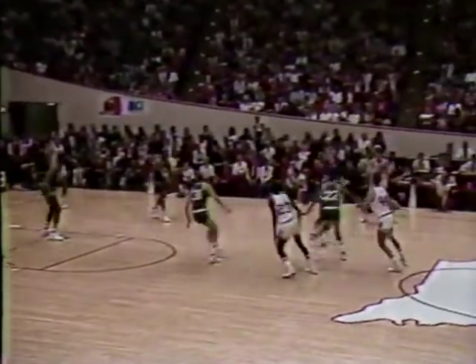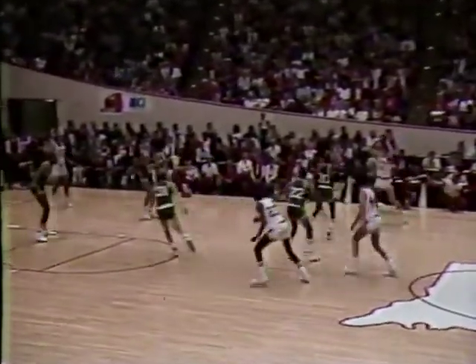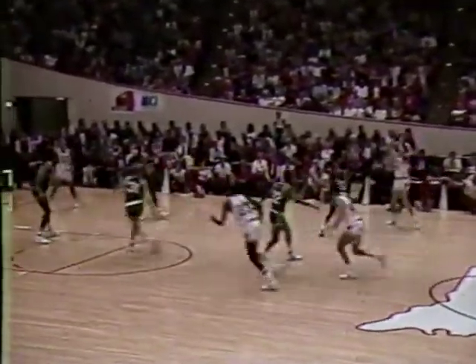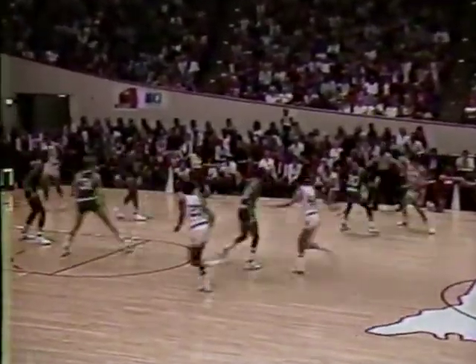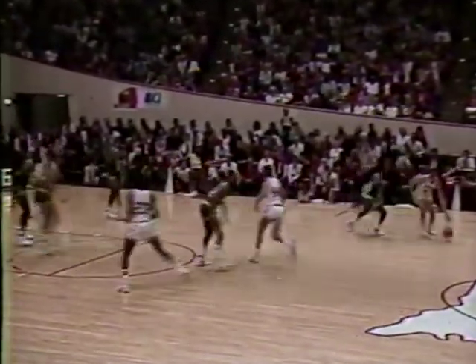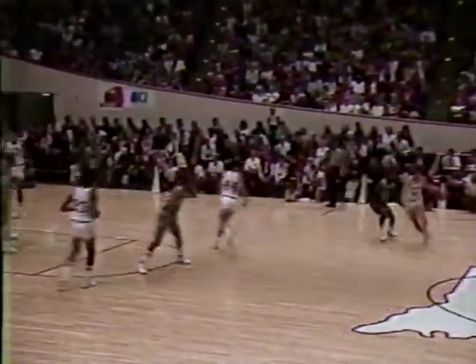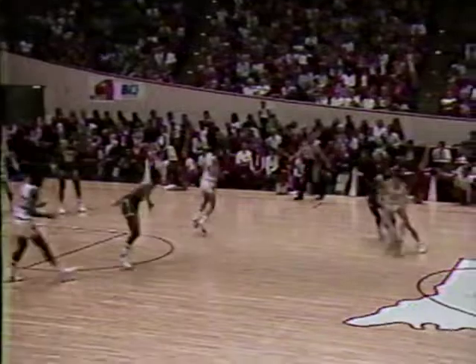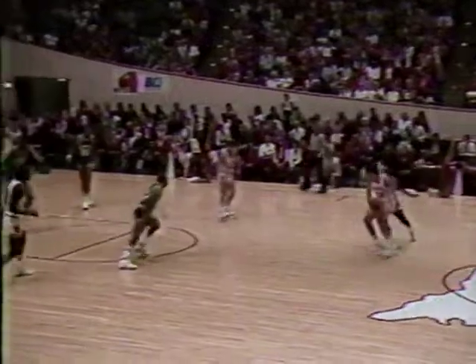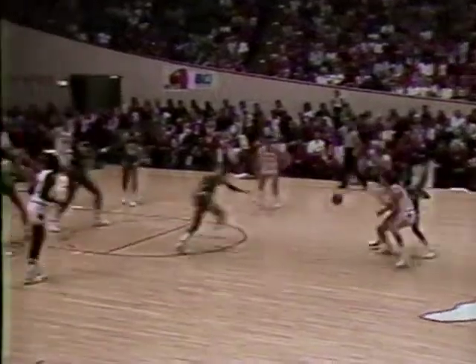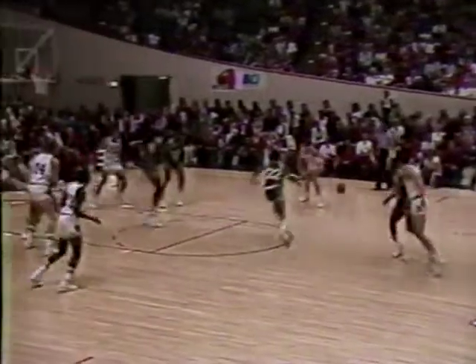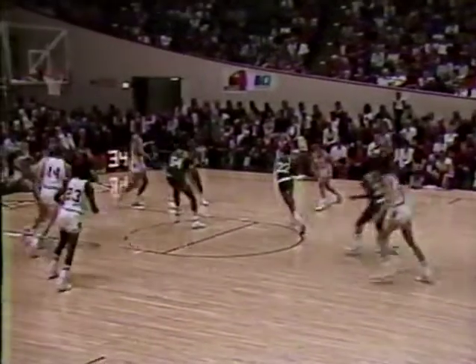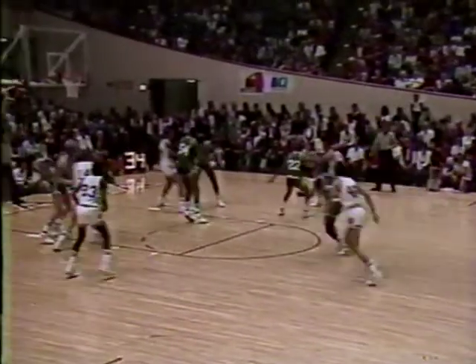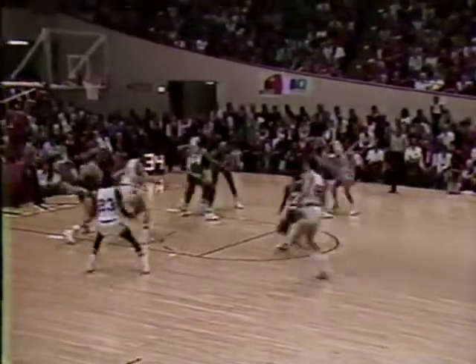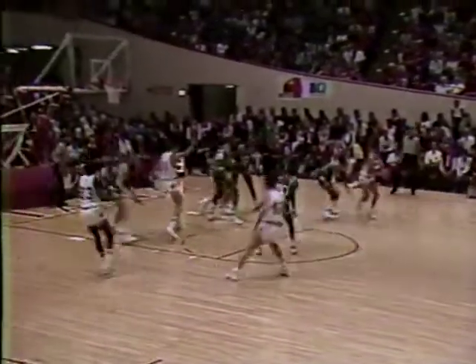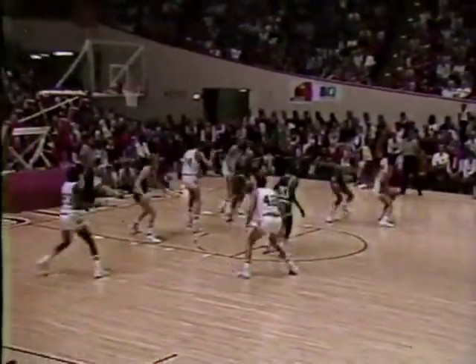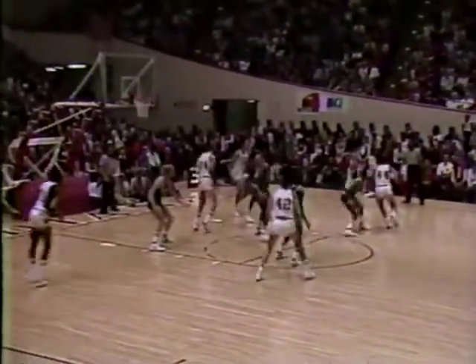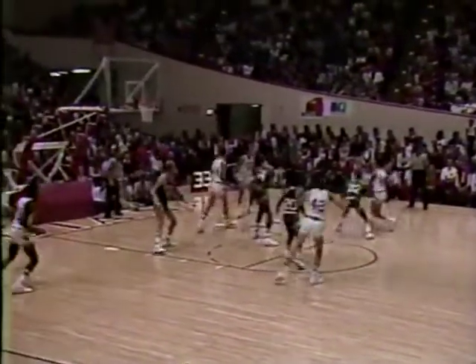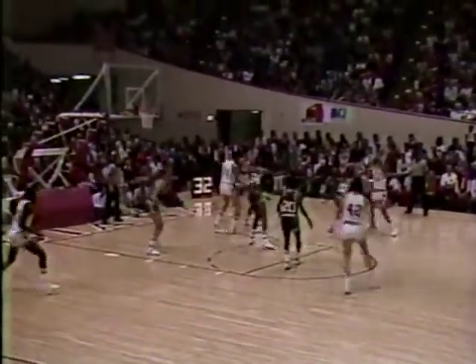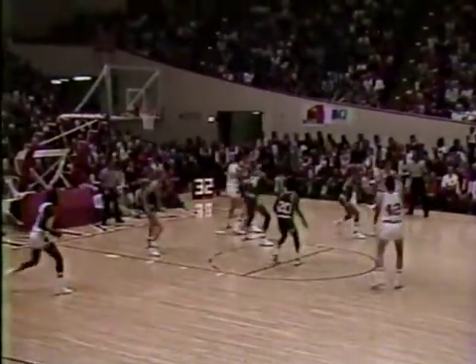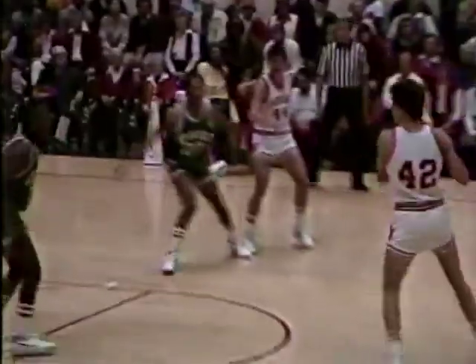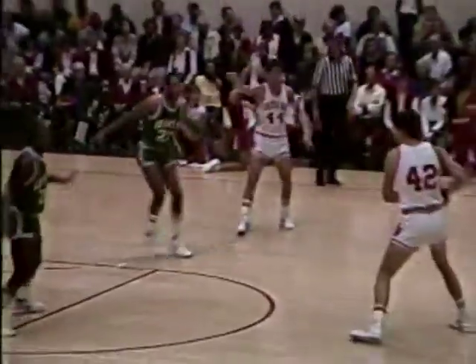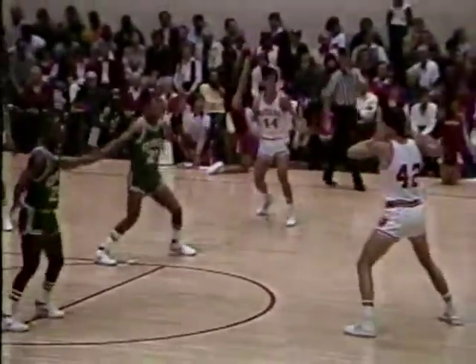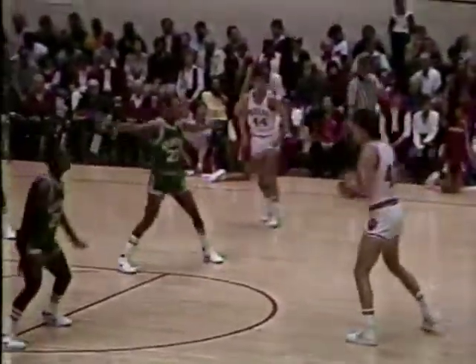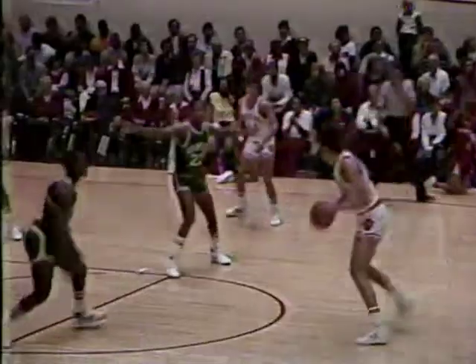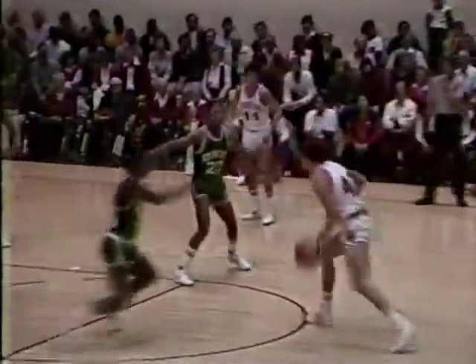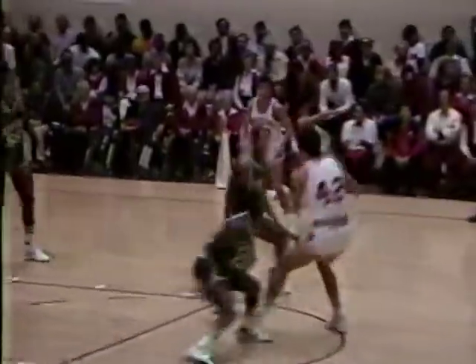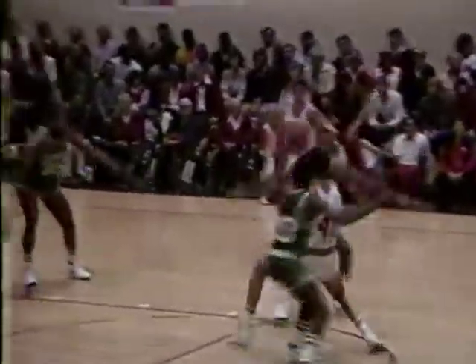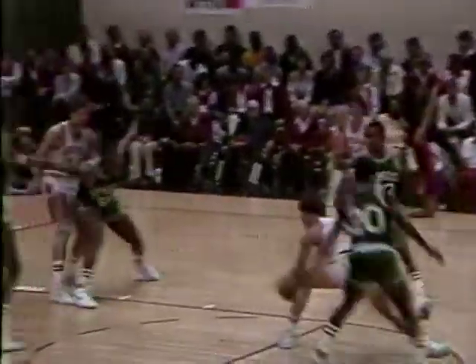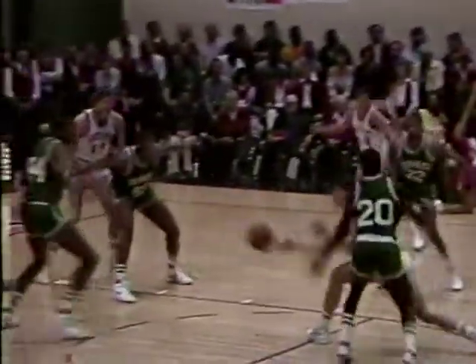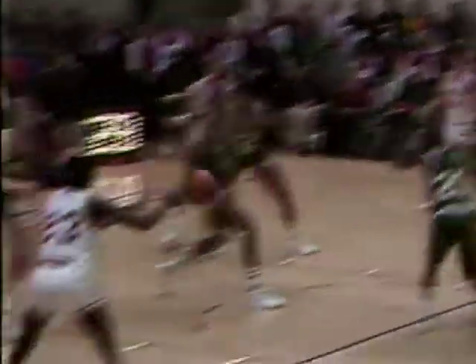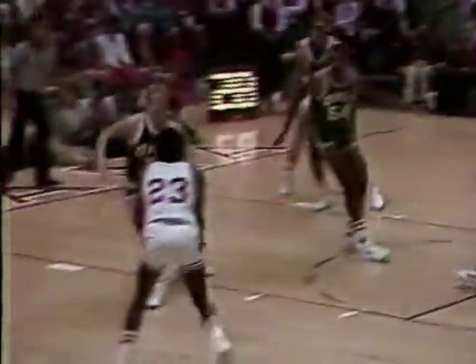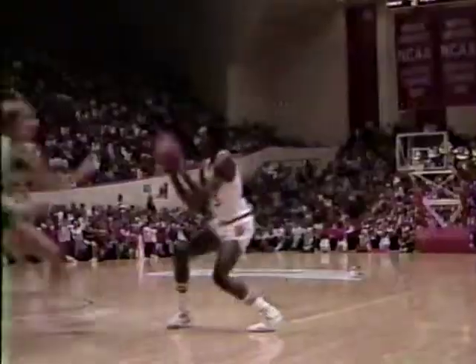Trapp momentarily gets it to Smith, back to Hillman. And then the Hoosiers will start to prepare sometime tomorrow for Notre Dame.